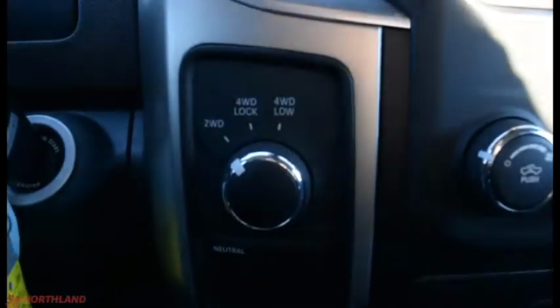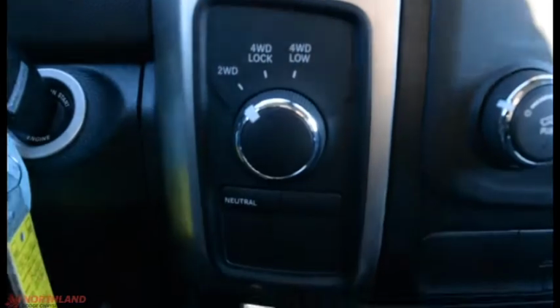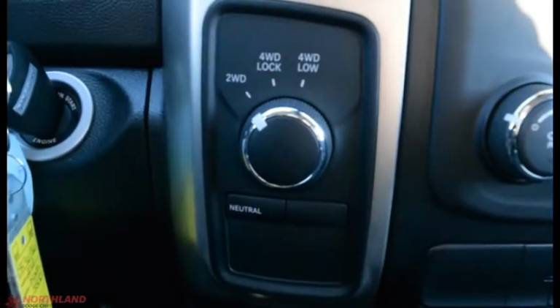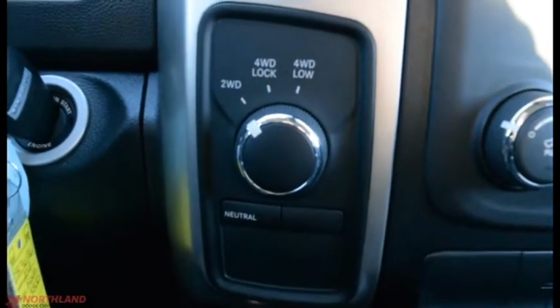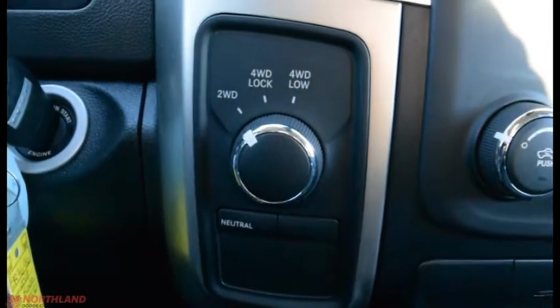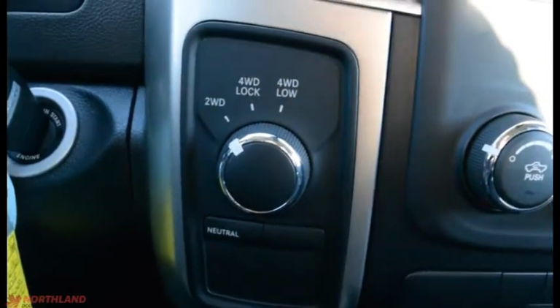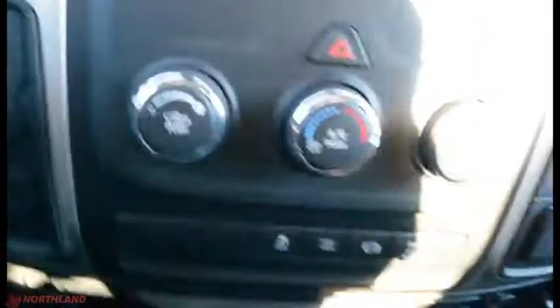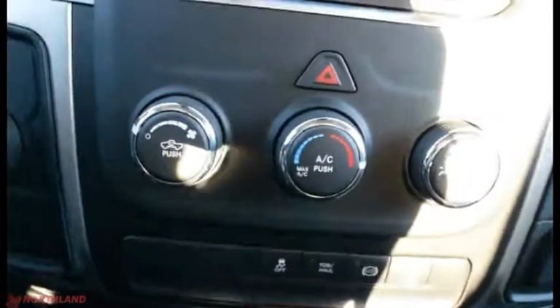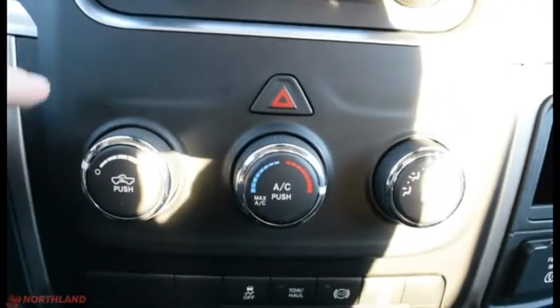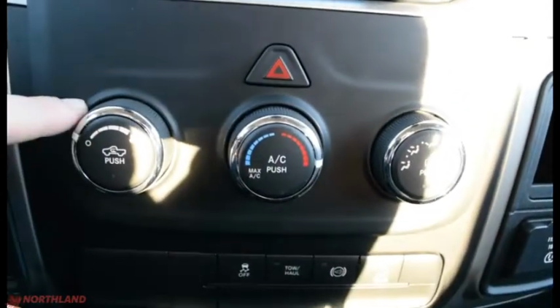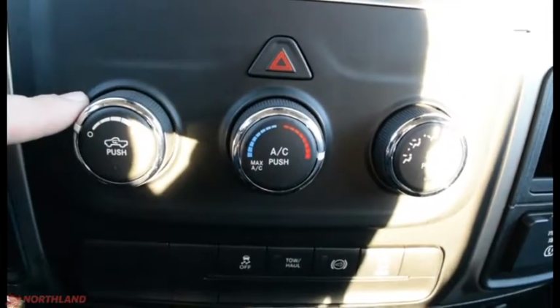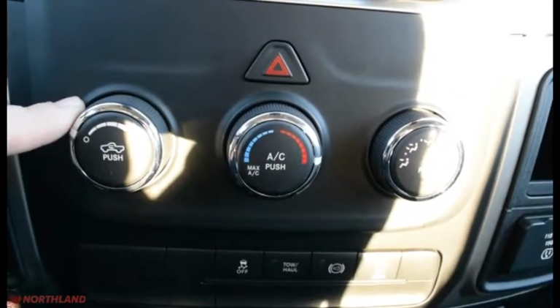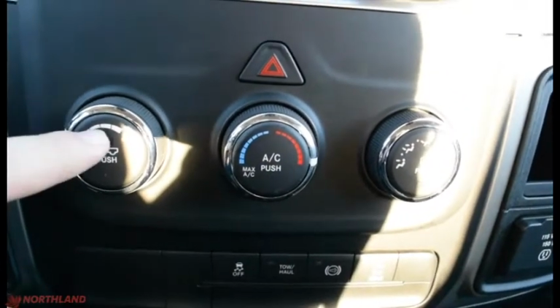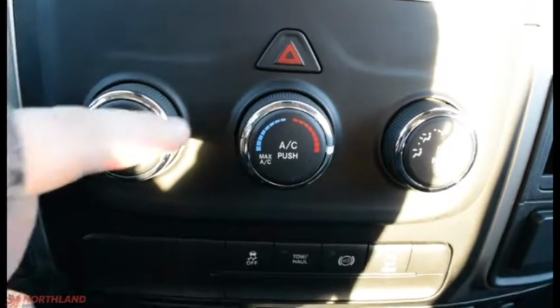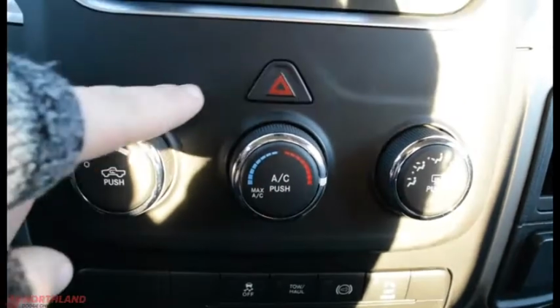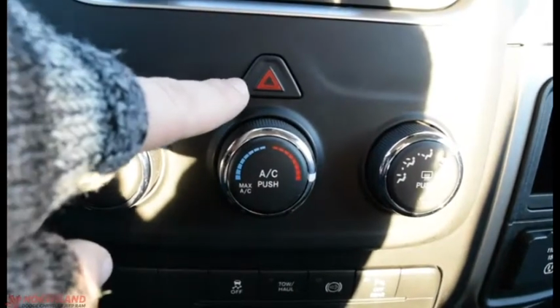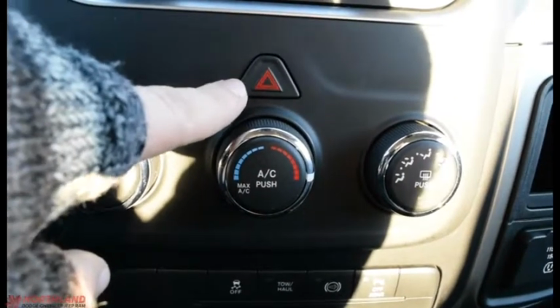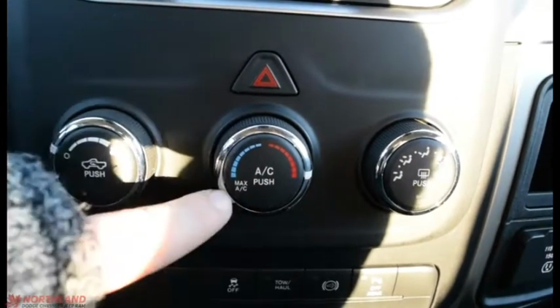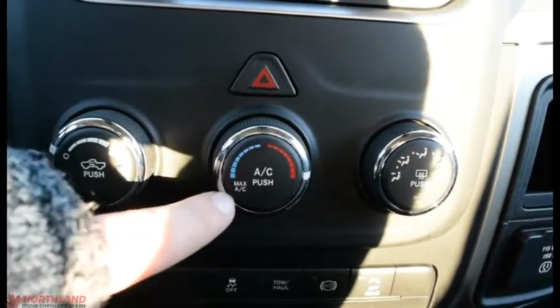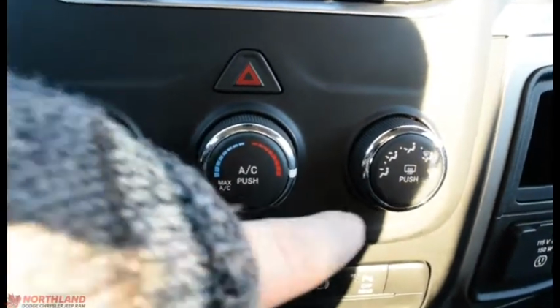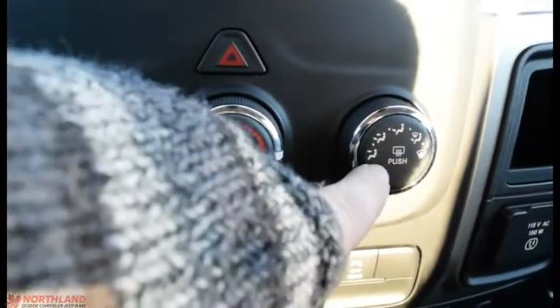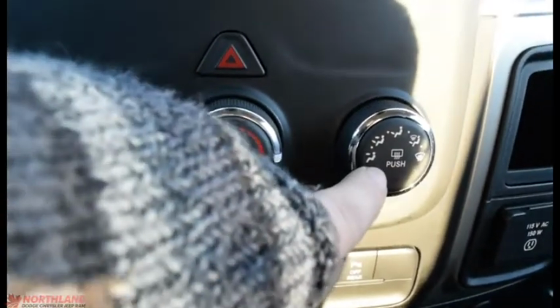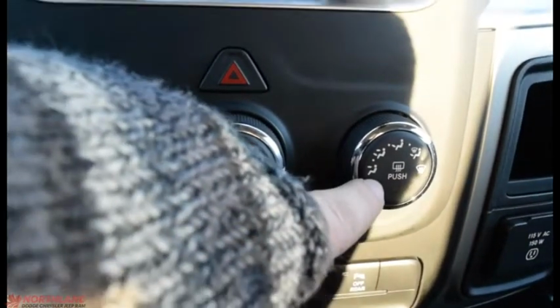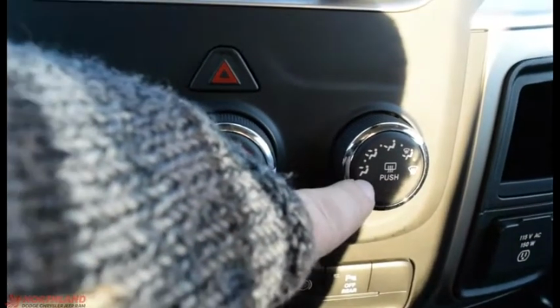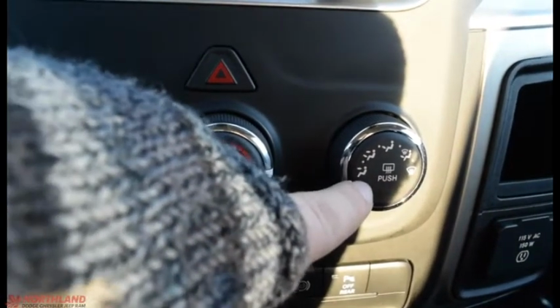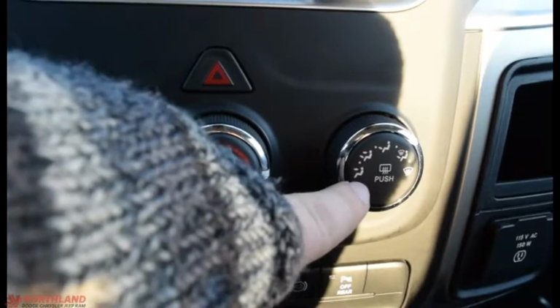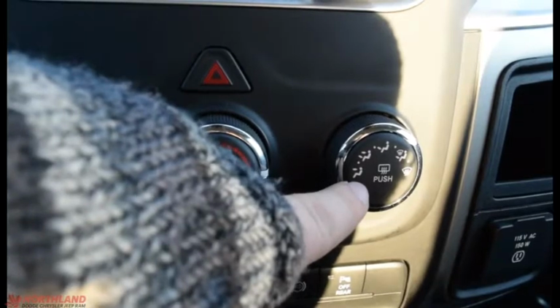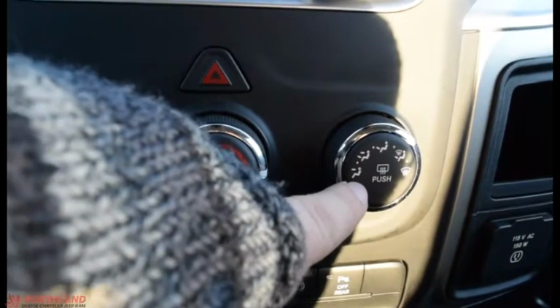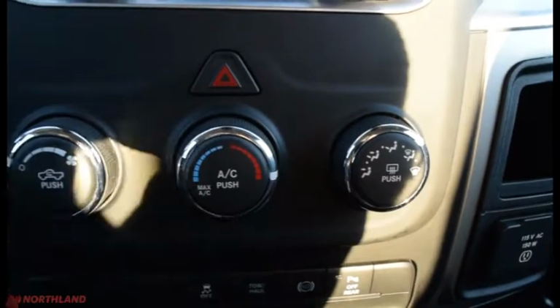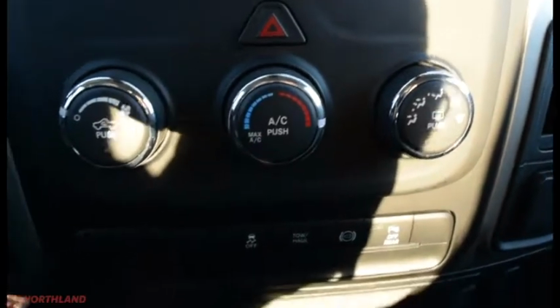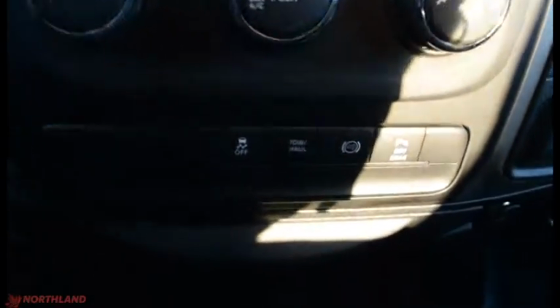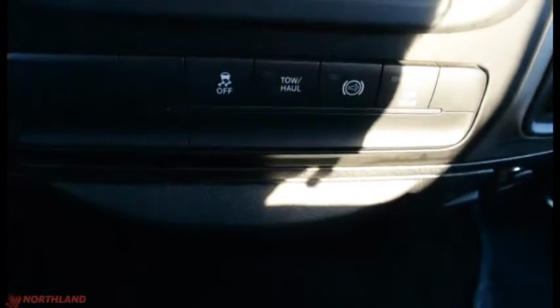Over here we do have two-wheel drive, four-wheel lock, and four-wheel low. Right over here we have the power up and down with air circulation control. You have your hazard lights, your AC and heat, as well as the control over where the air blows out, plus the defrosts.